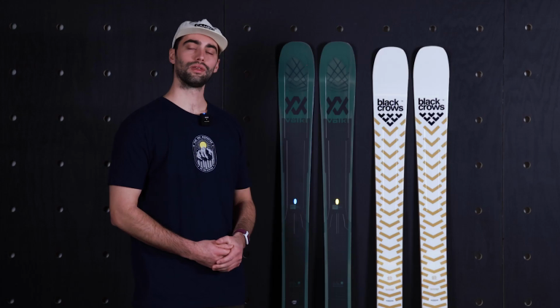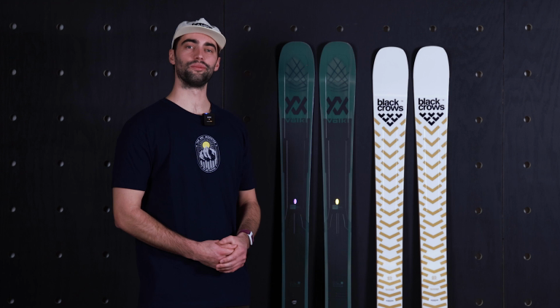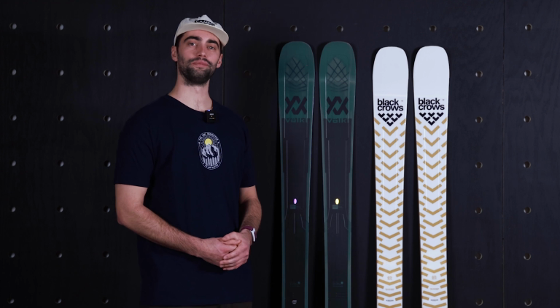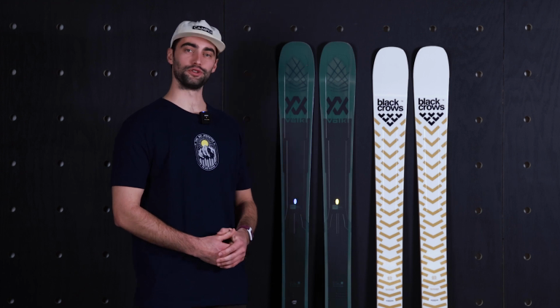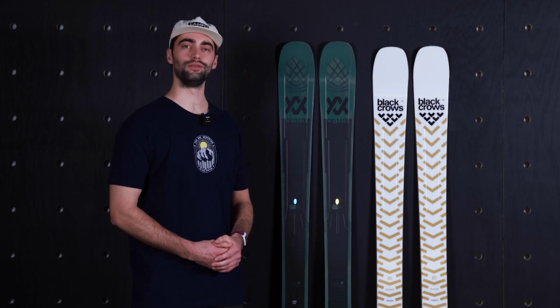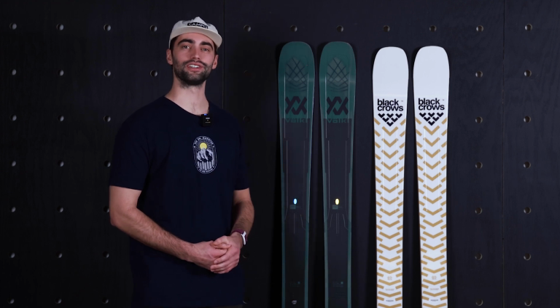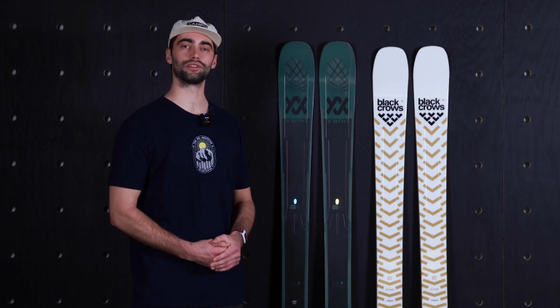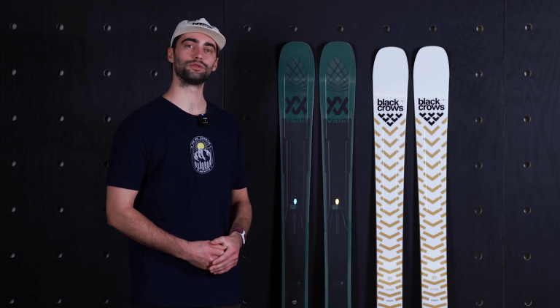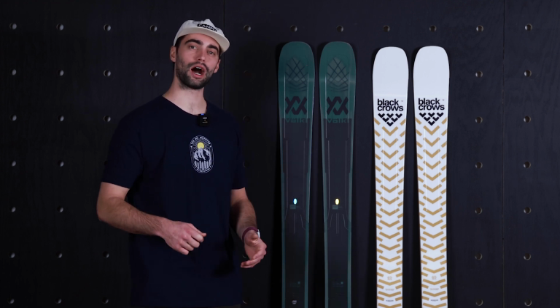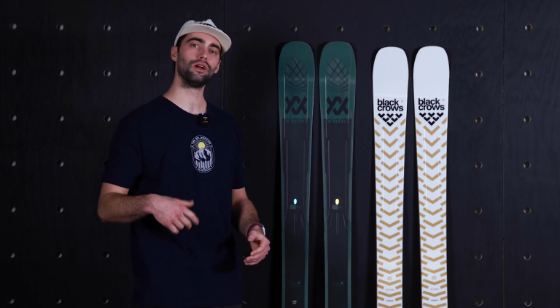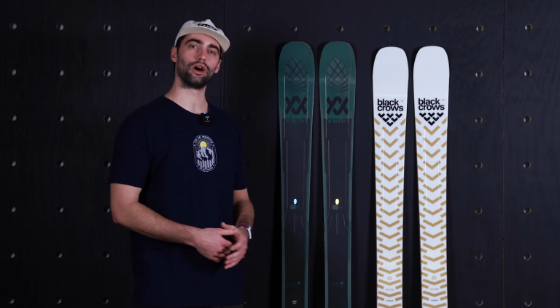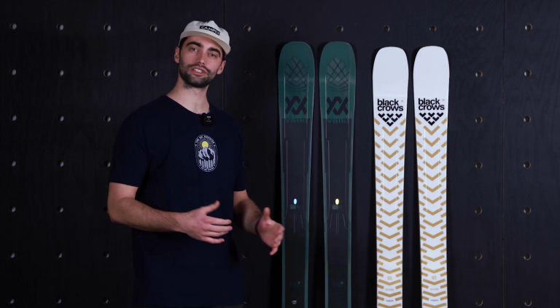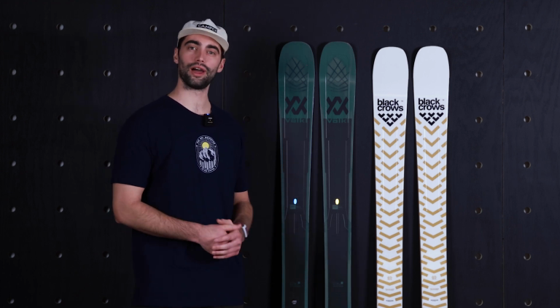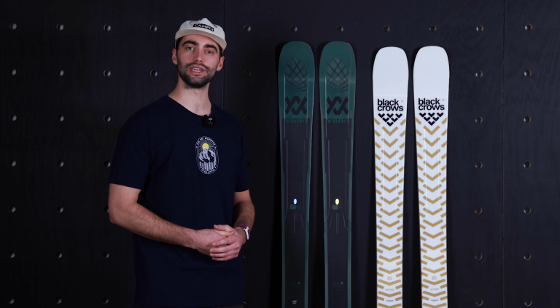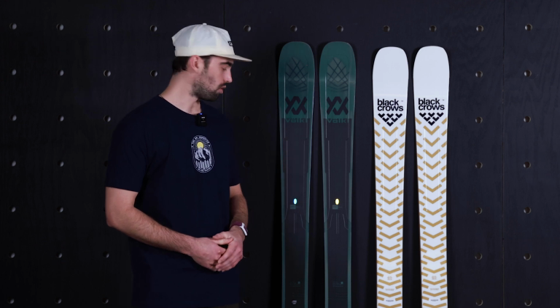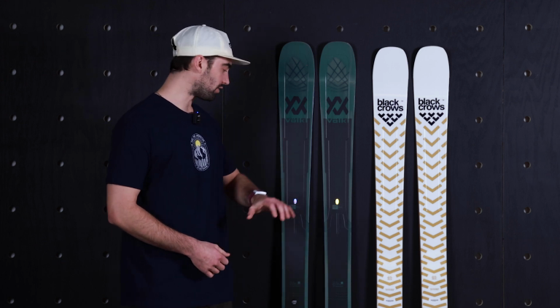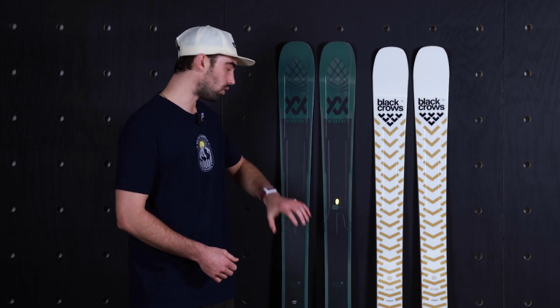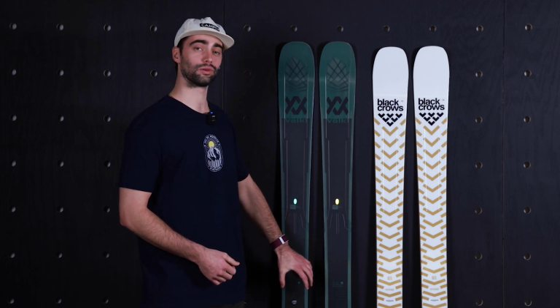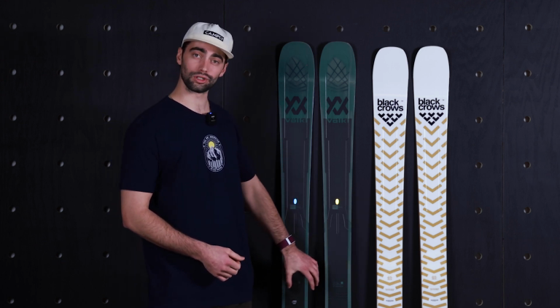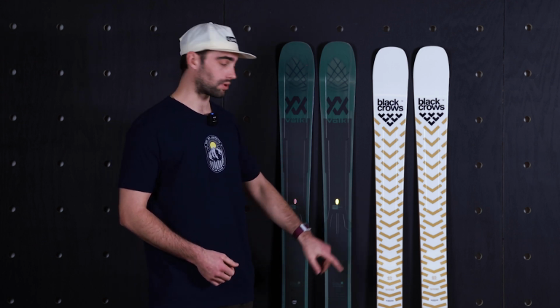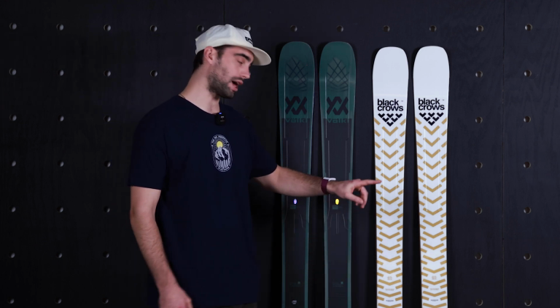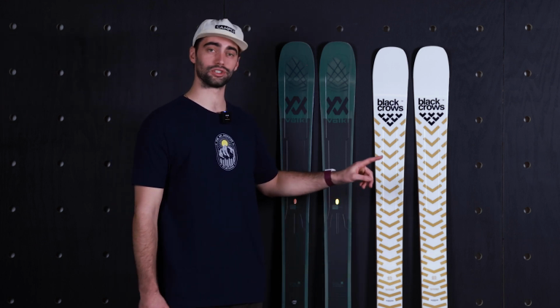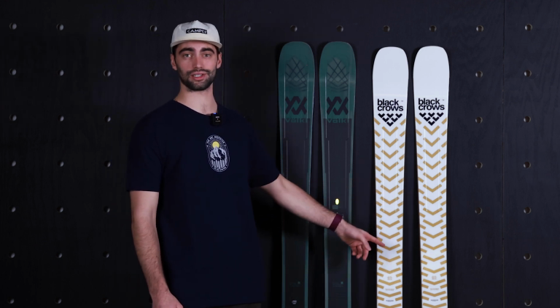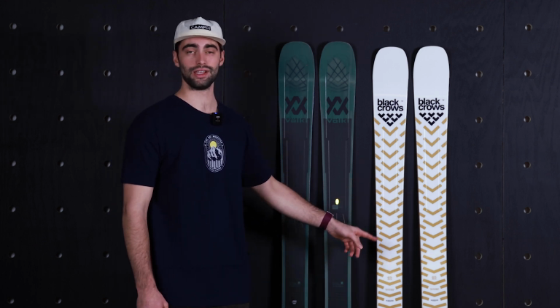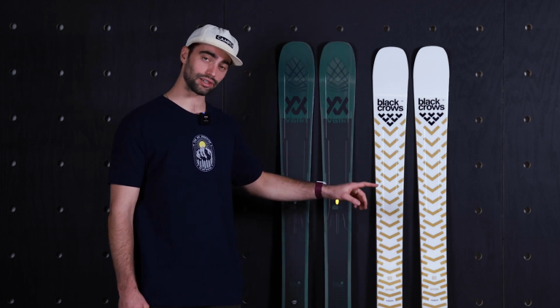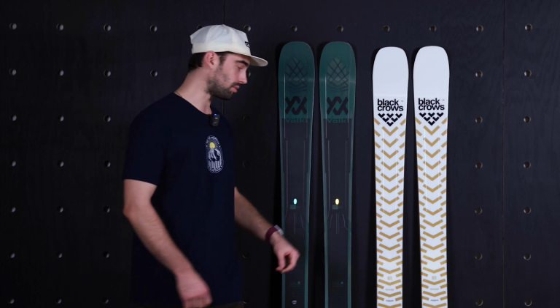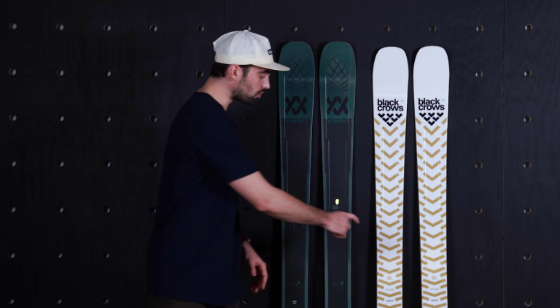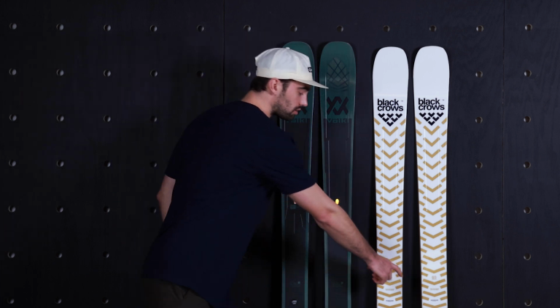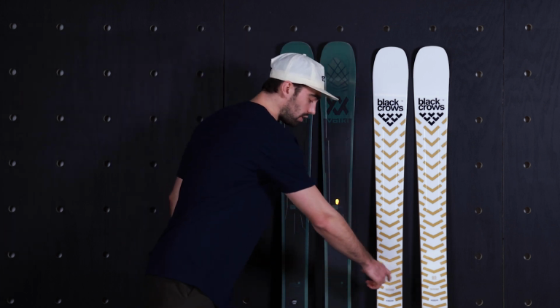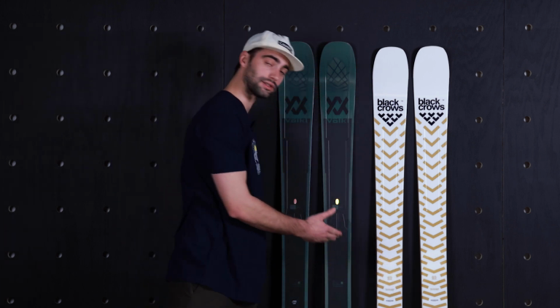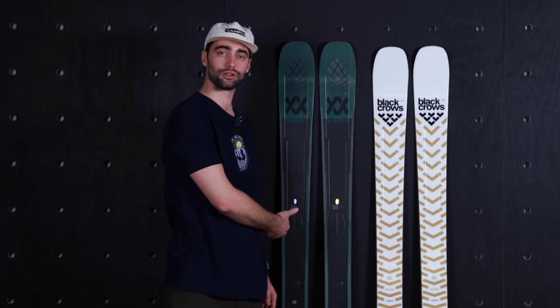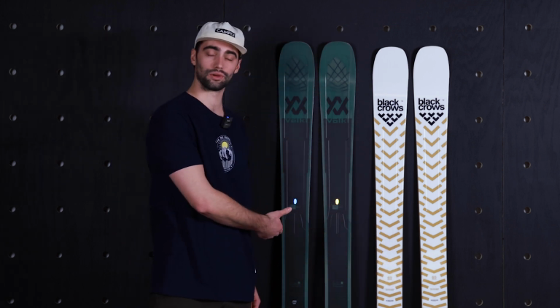Hey, what's up everyone? Andrew from the Ski Monster. Today we're going to talk about two popular 100-ish all-mountain skis. We got the Volkl Mantra 102 and we got the Black Crows Justice. The Justice is going to be 100 millimeters underfoot, and like I said, the Mantra is a 102.